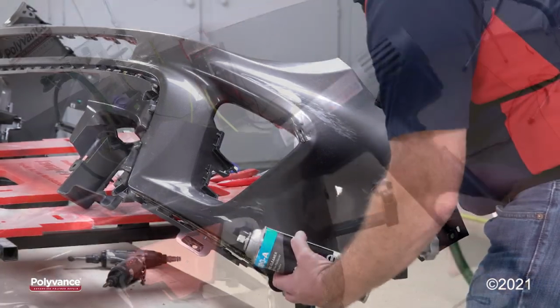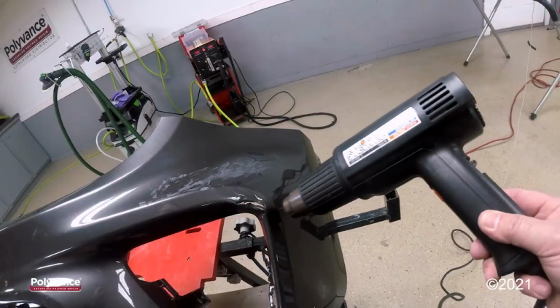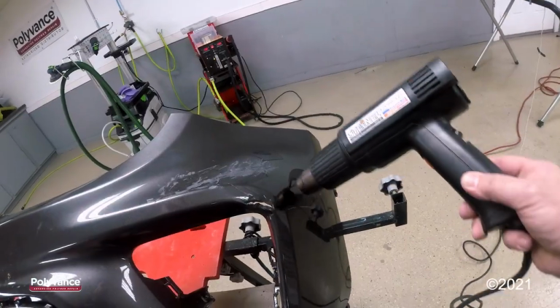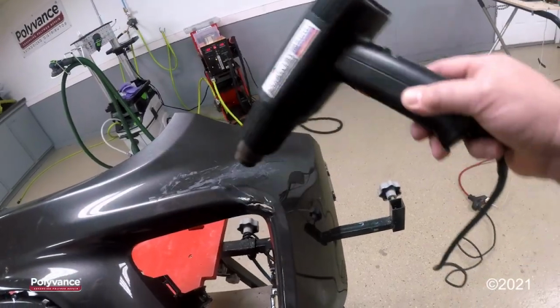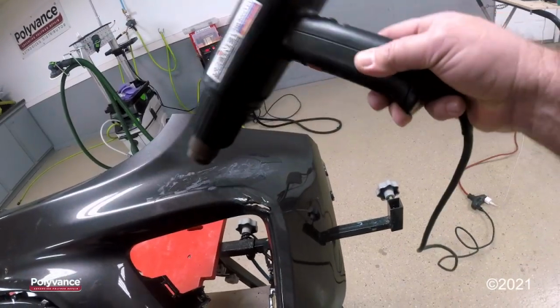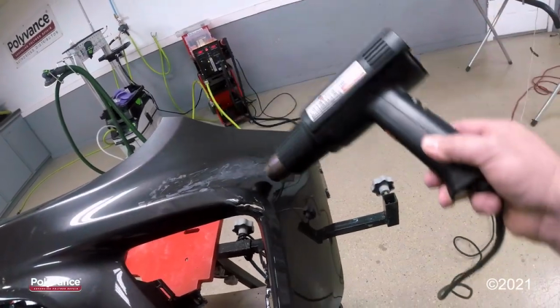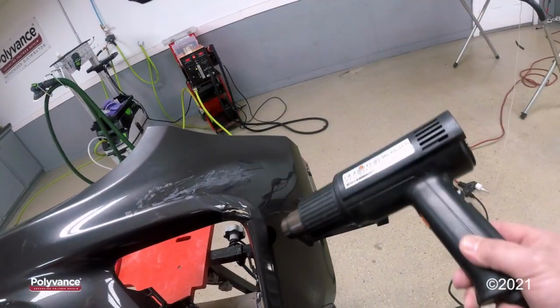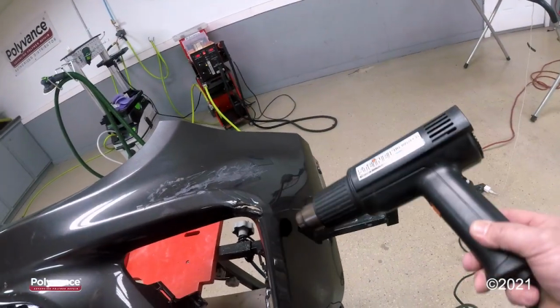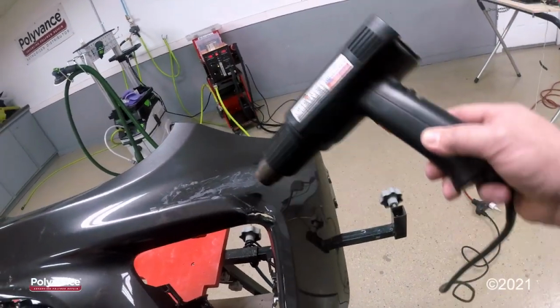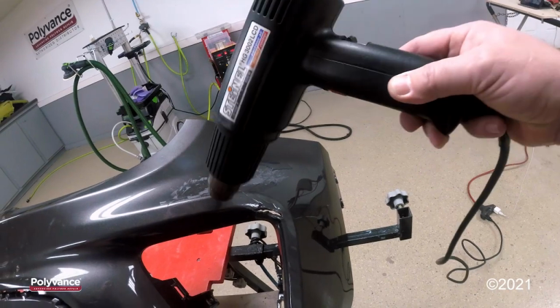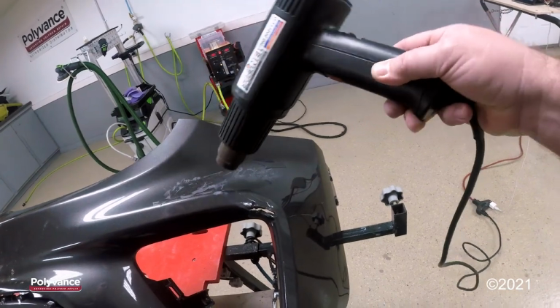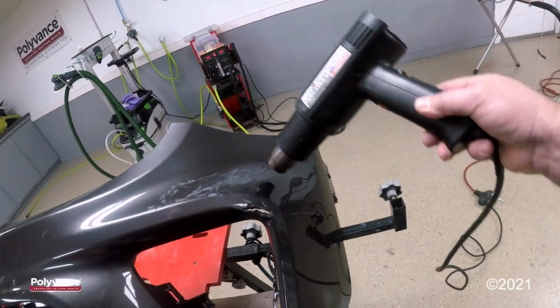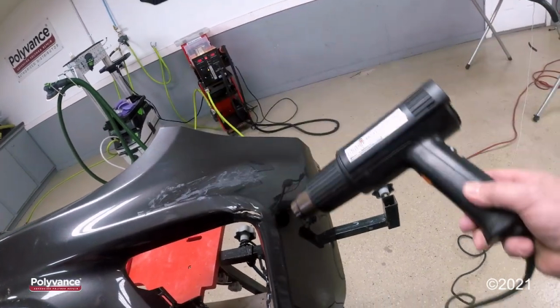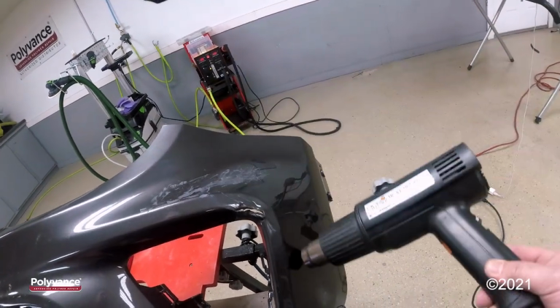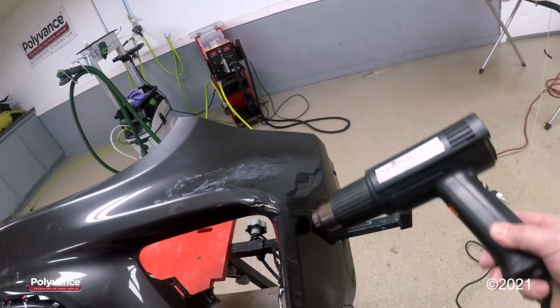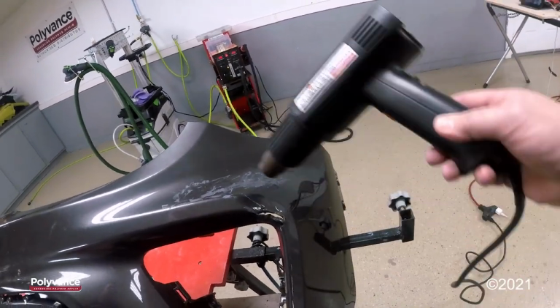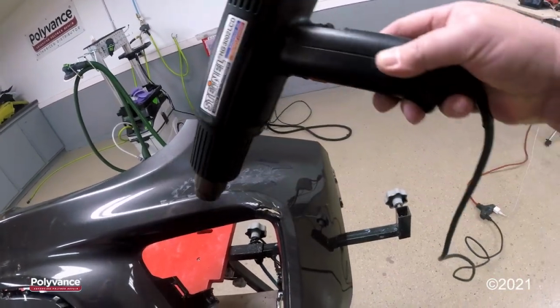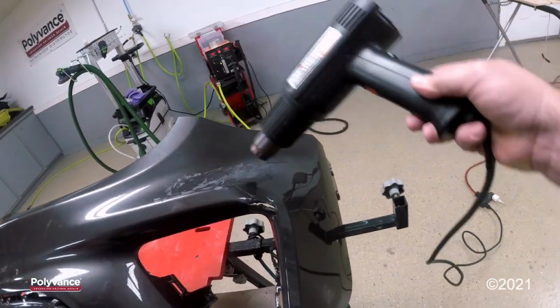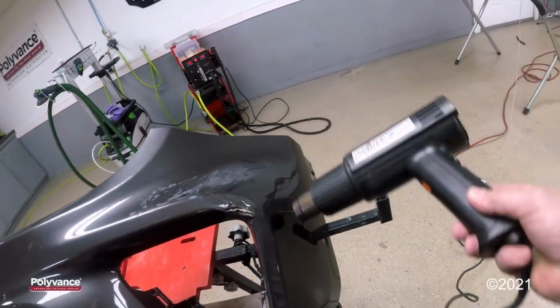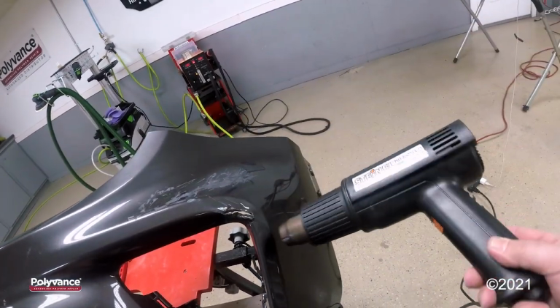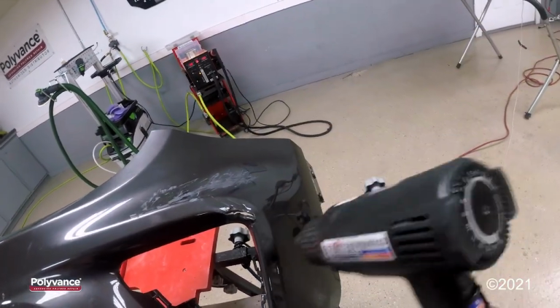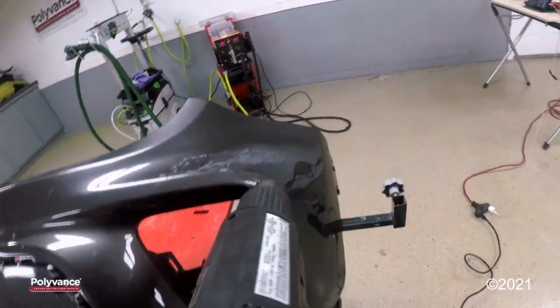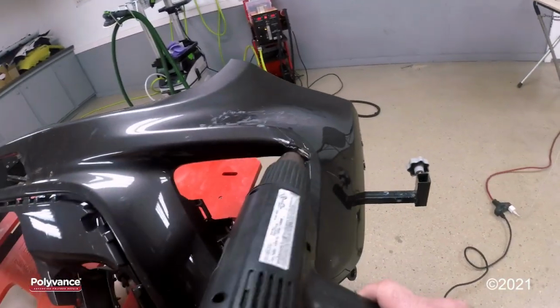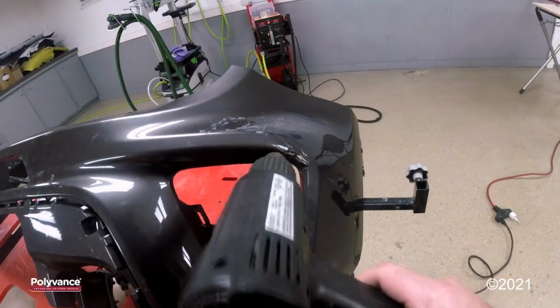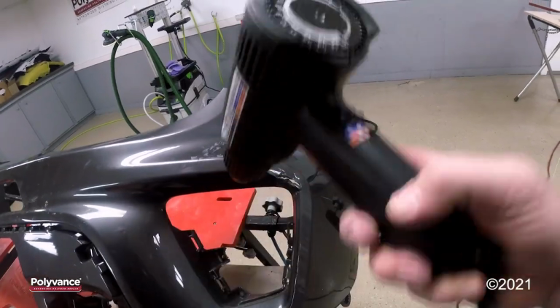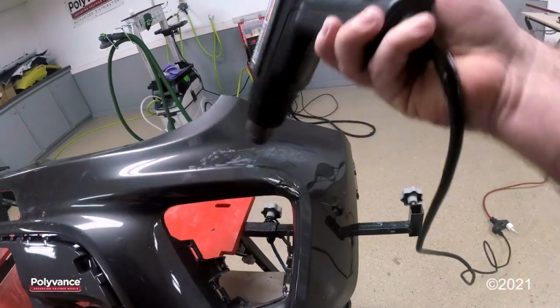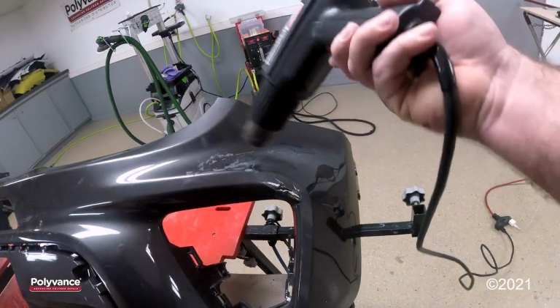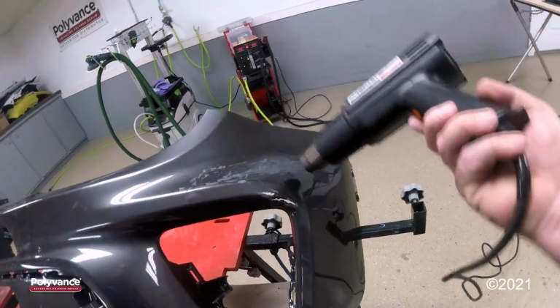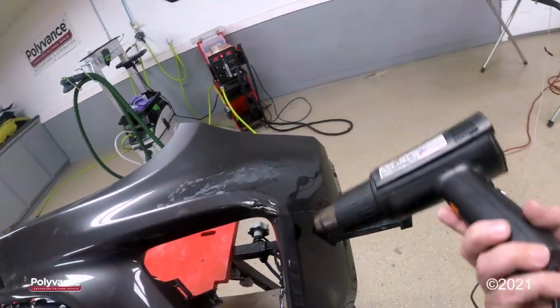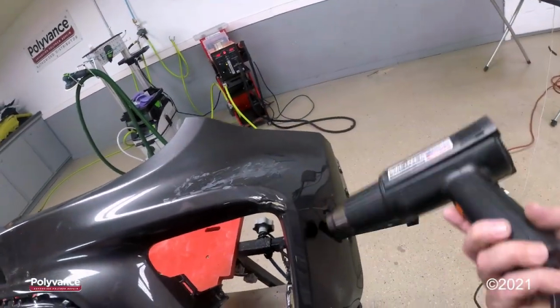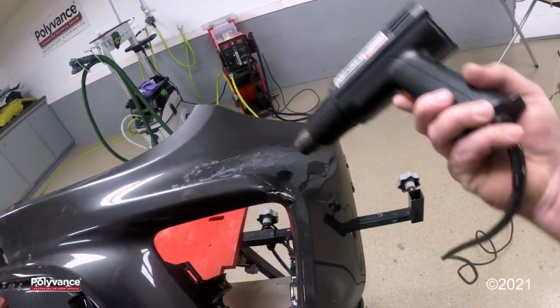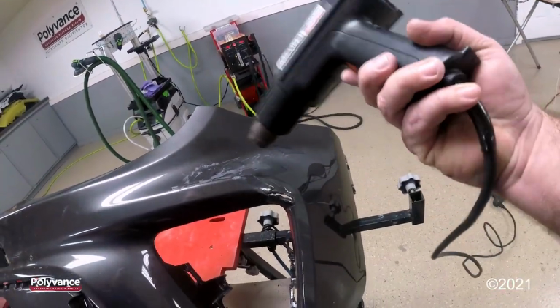I want to heat the damage, but I also want to heat about four to six inches out to relax the plastic so that everything can be pushed back into position with ease.